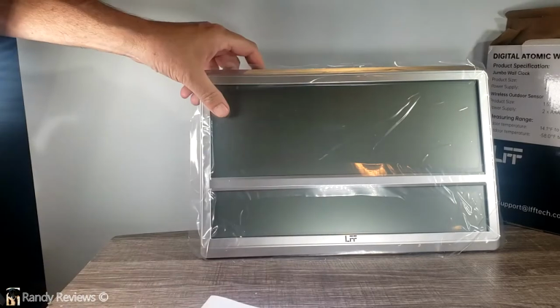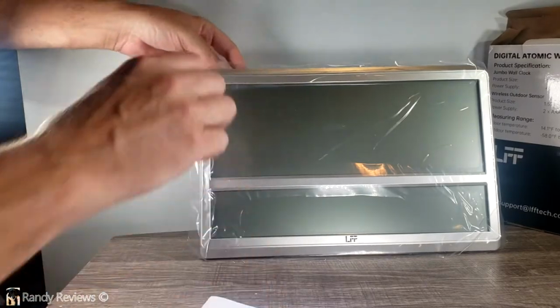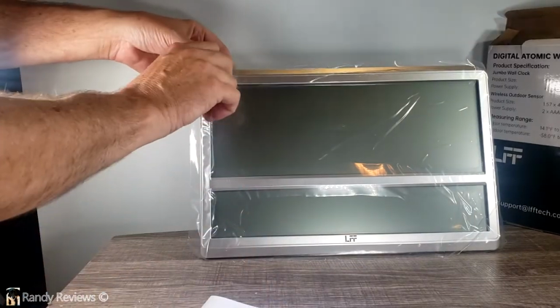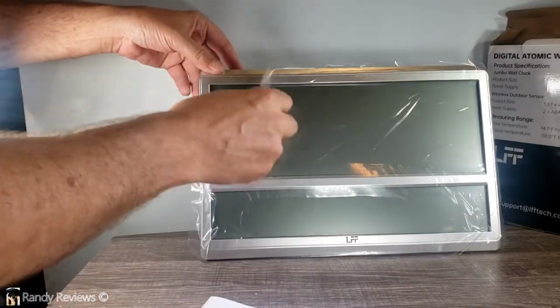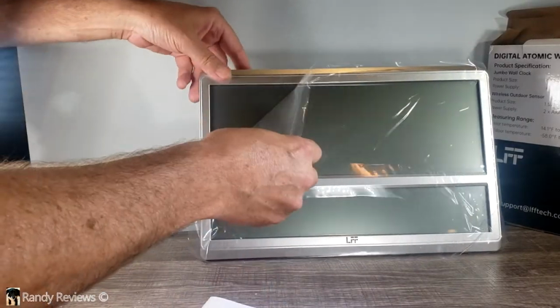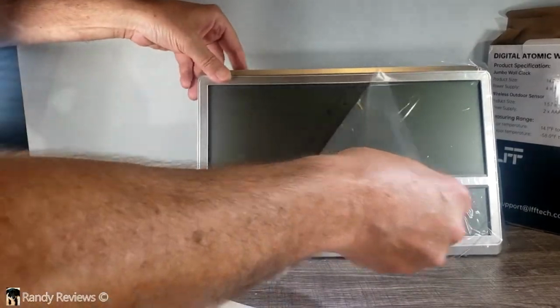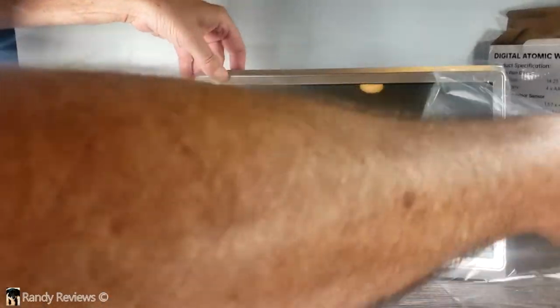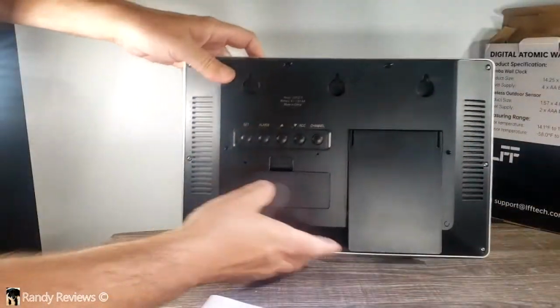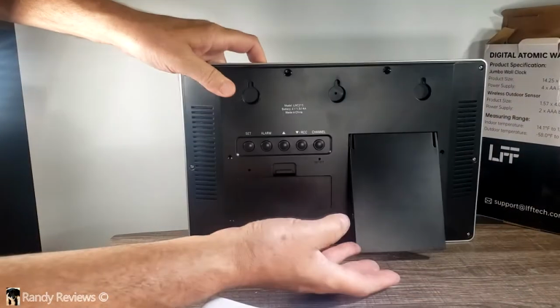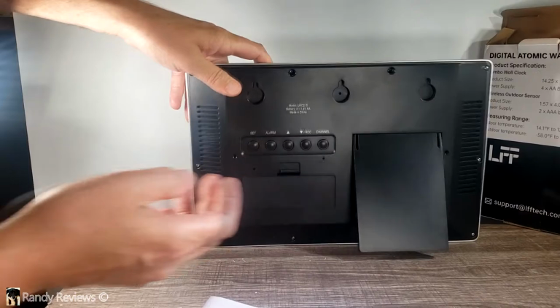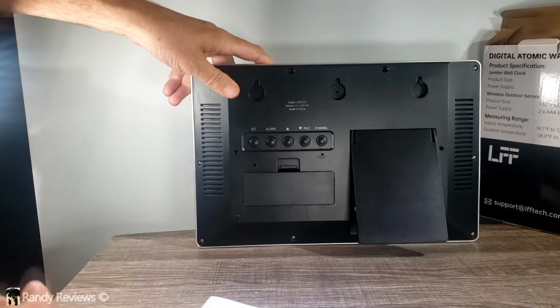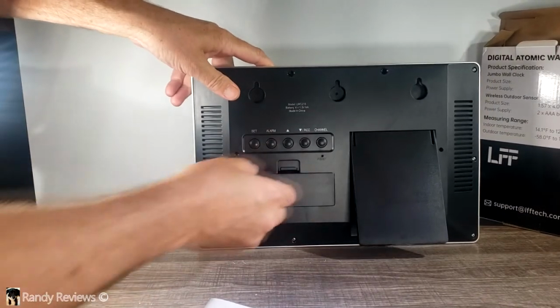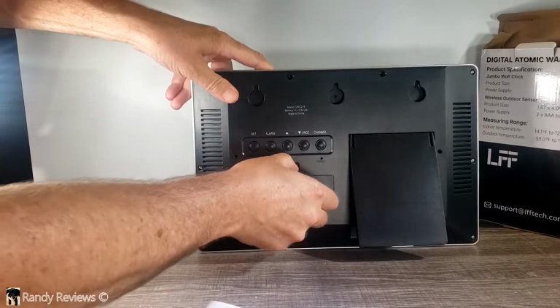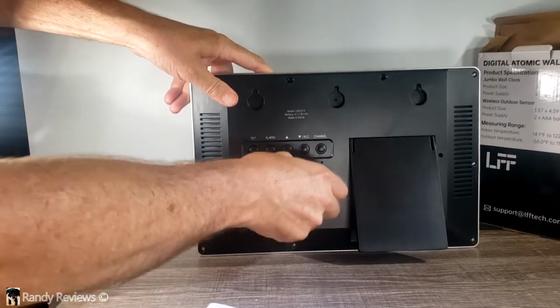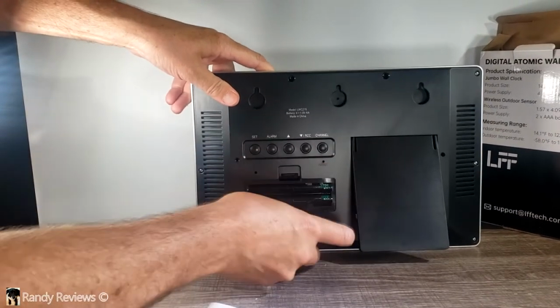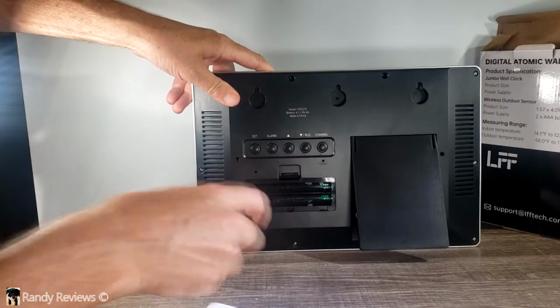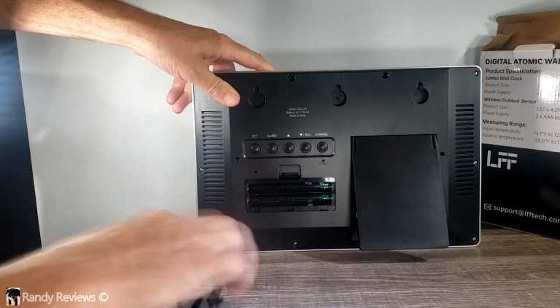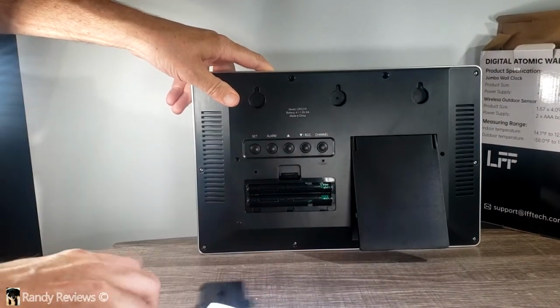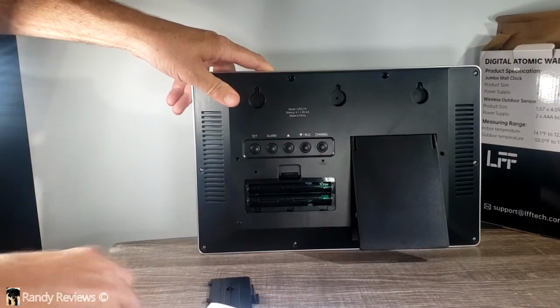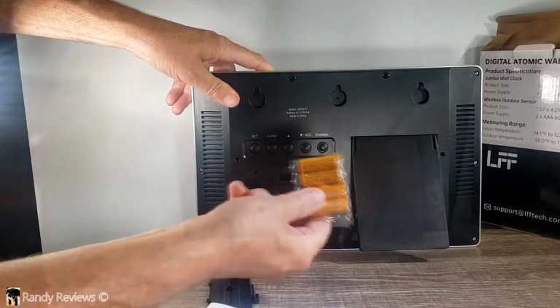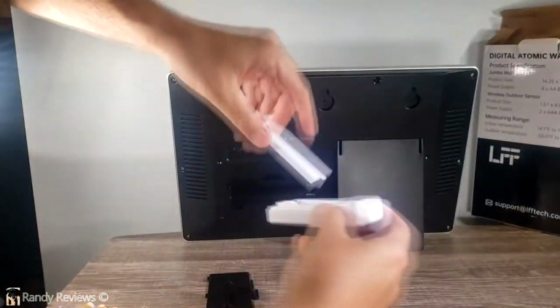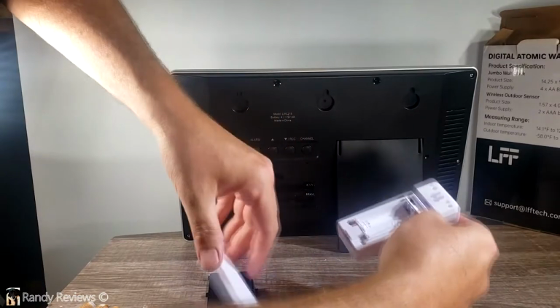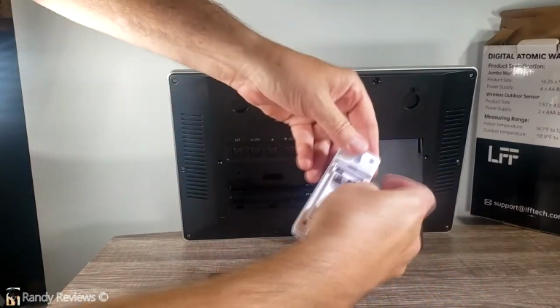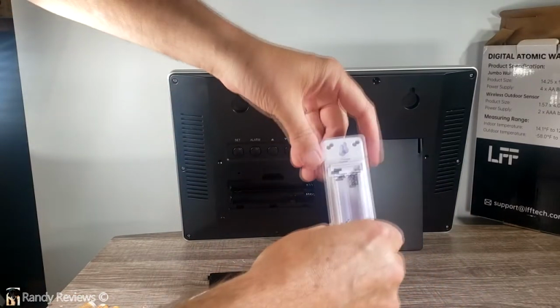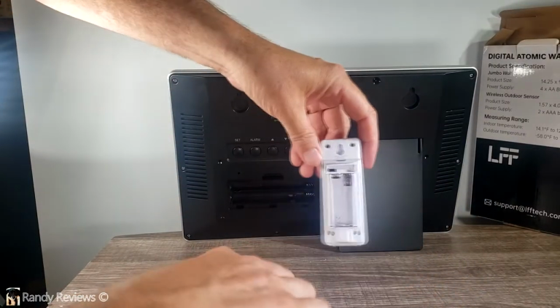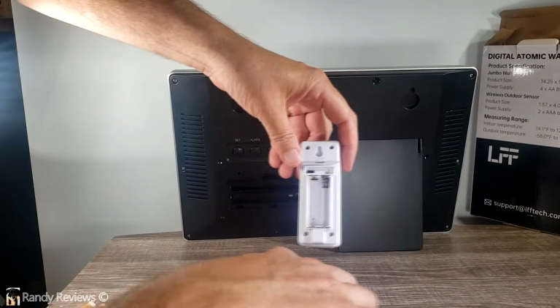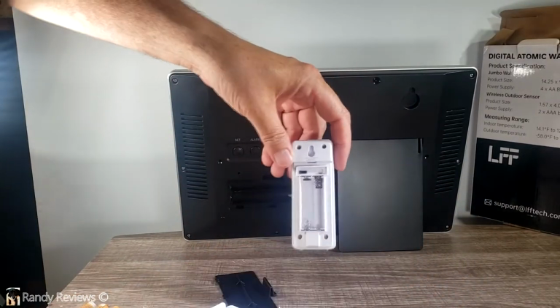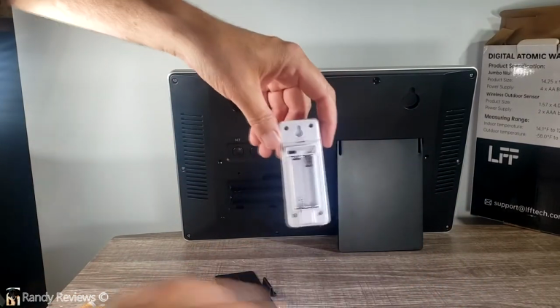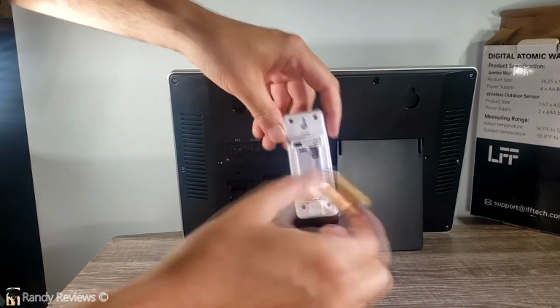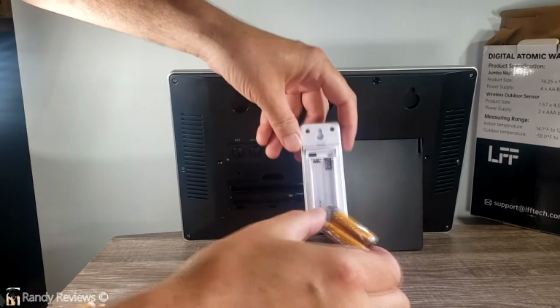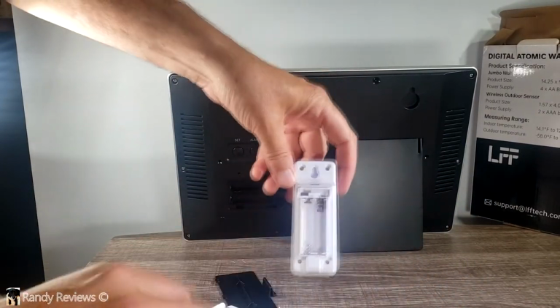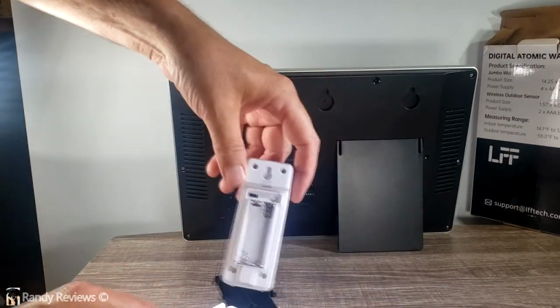The clock itself is covered in plastic shading. This big clock runs on four AA batteries, and the outdoor sensor runs on two AAA batteries.